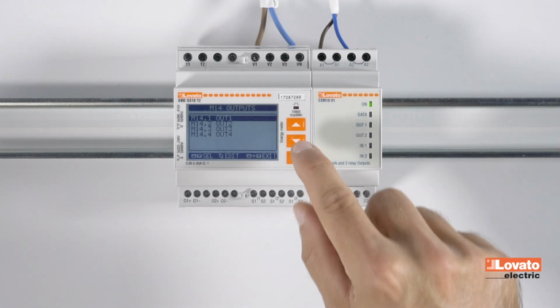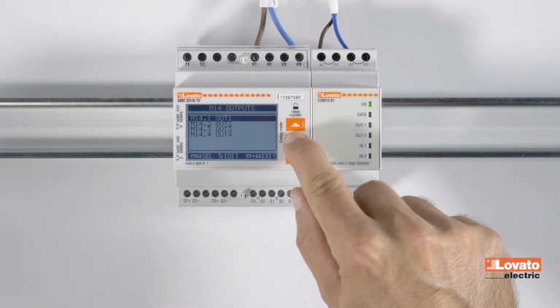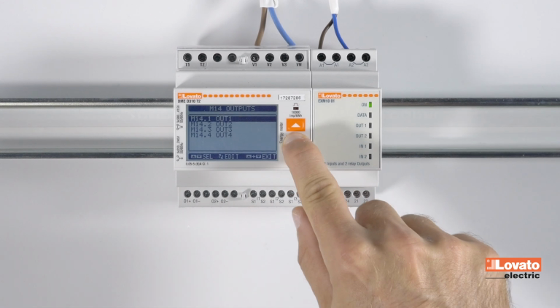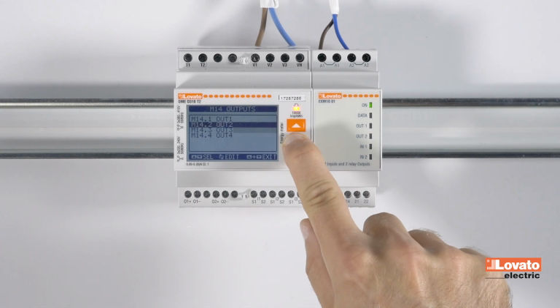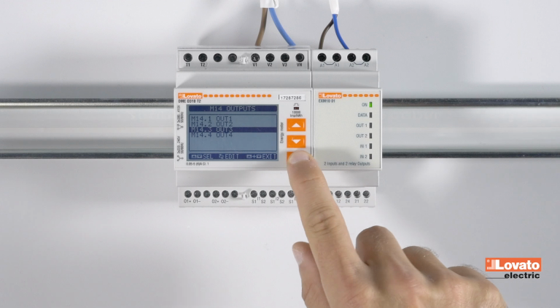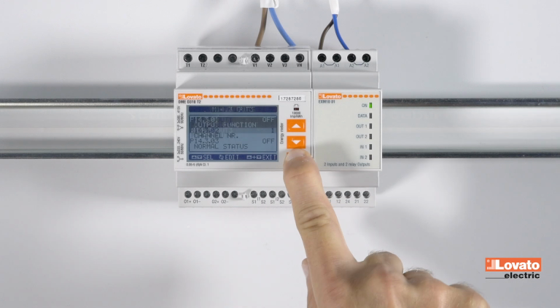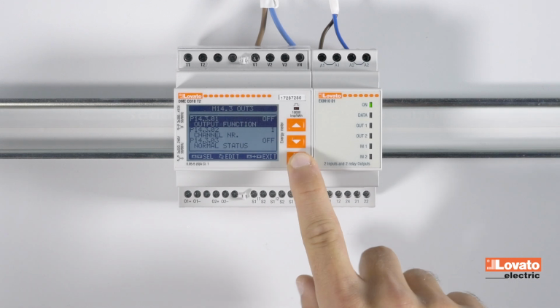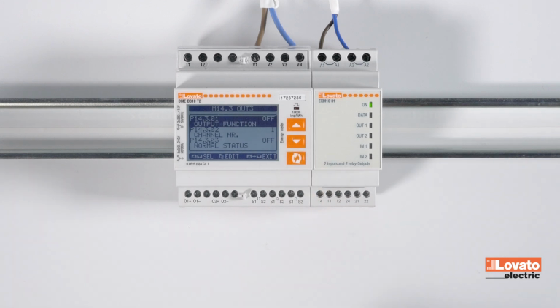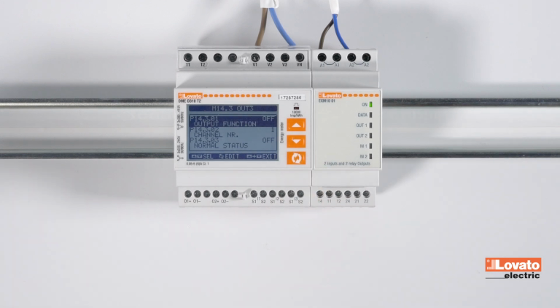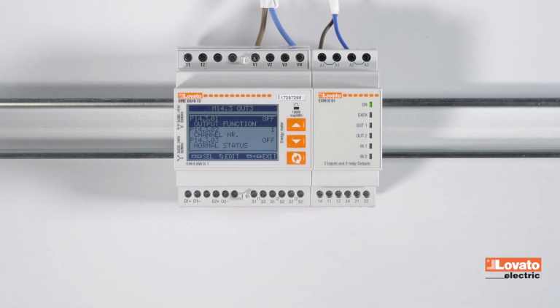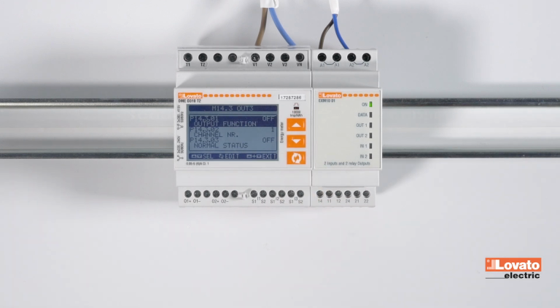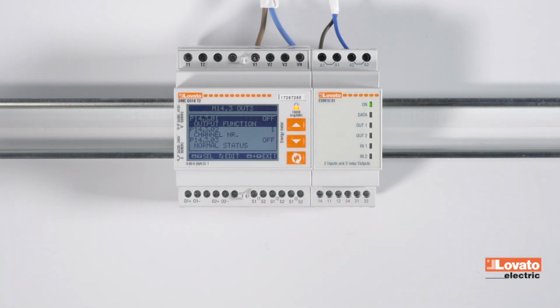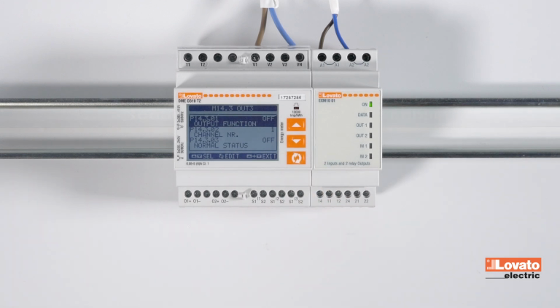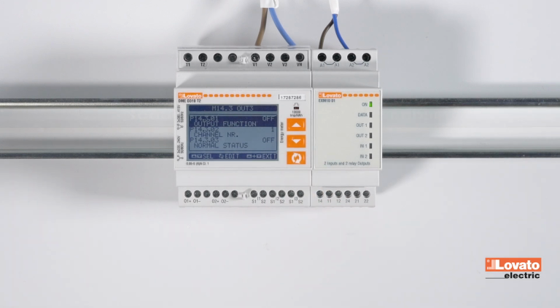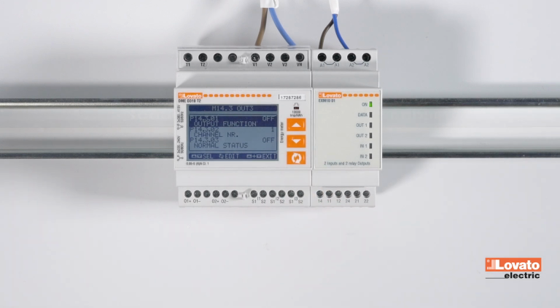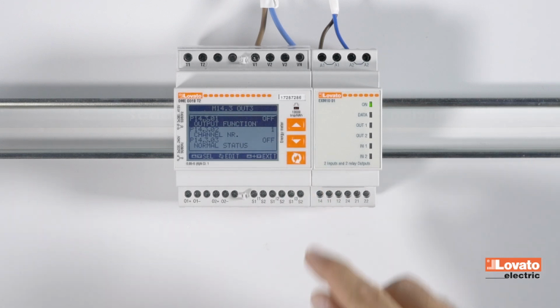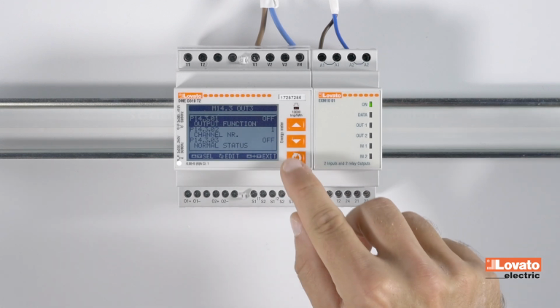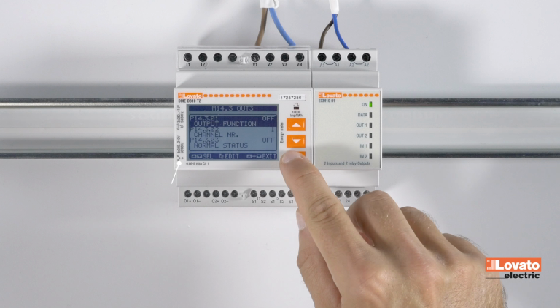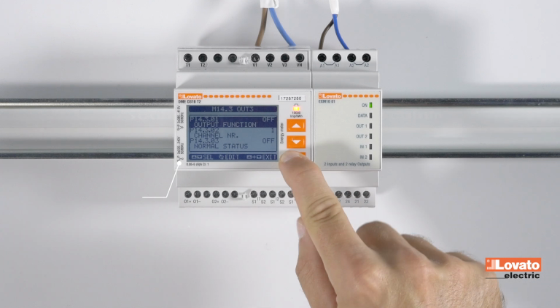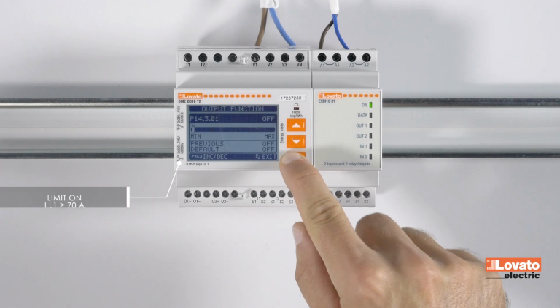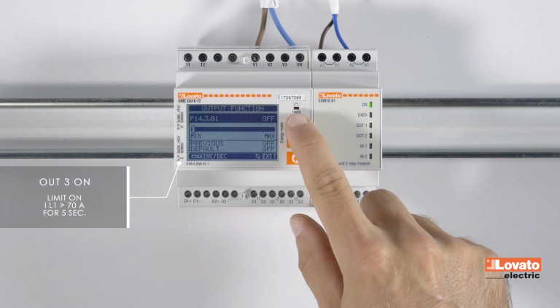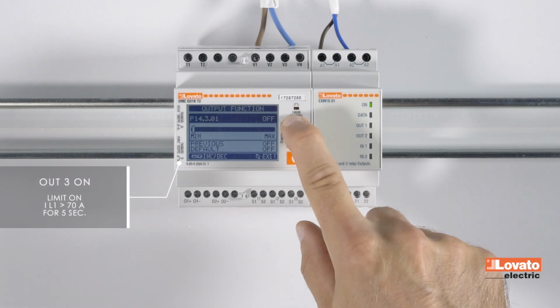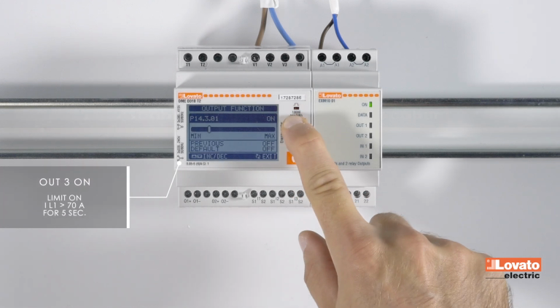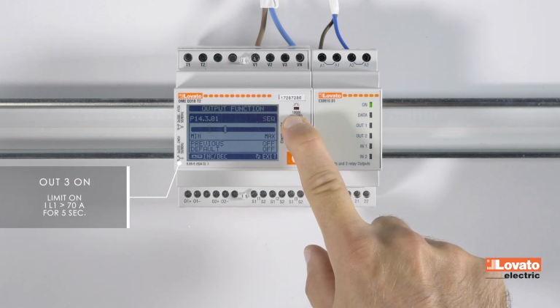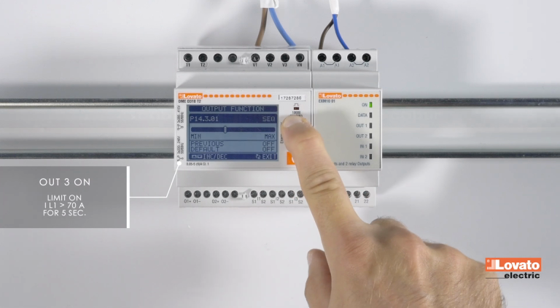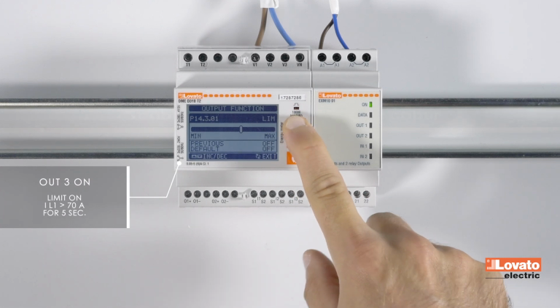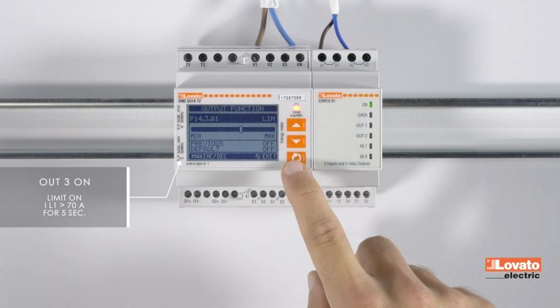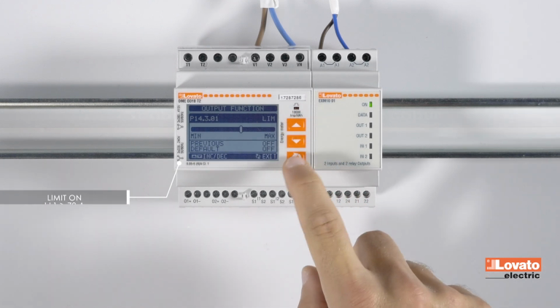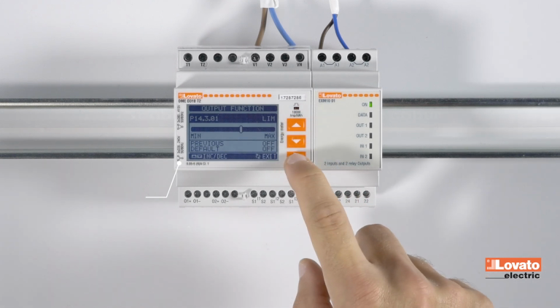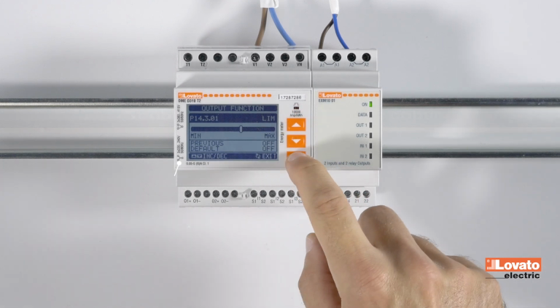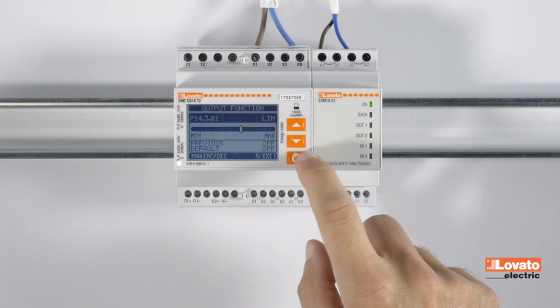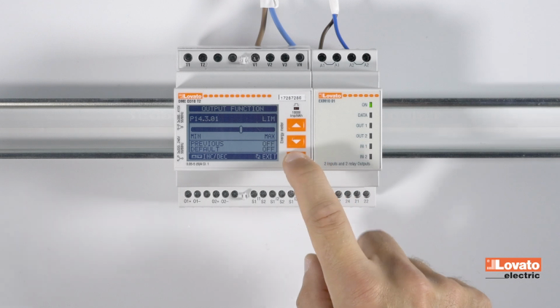Now select output 3, which is the one for the relay in this case, with the confirm key. The output function will be that of the limits set in the previous video, so select LIM on the menu.